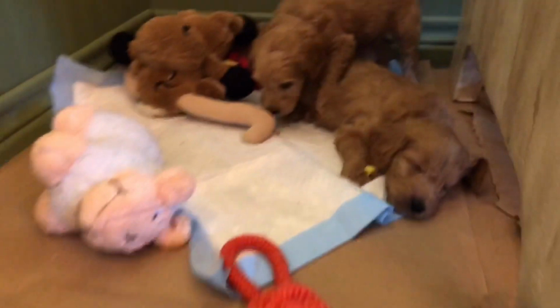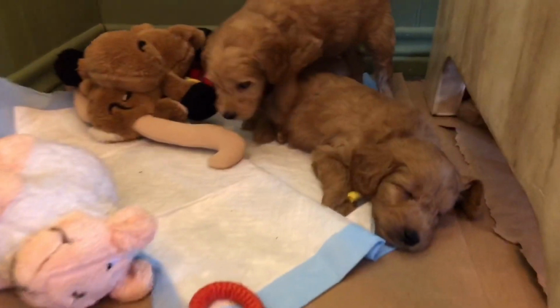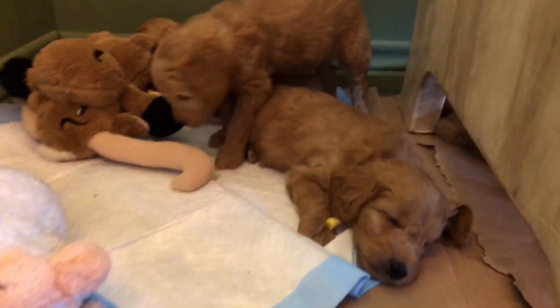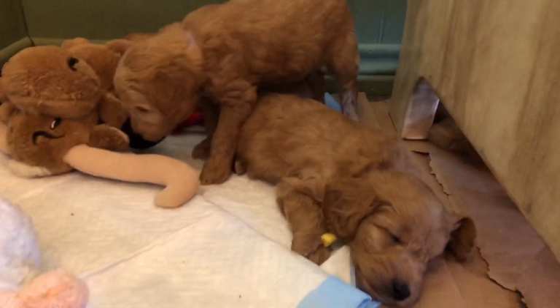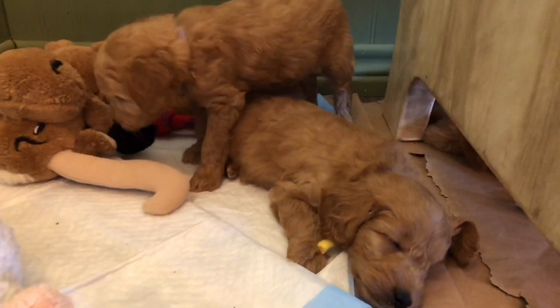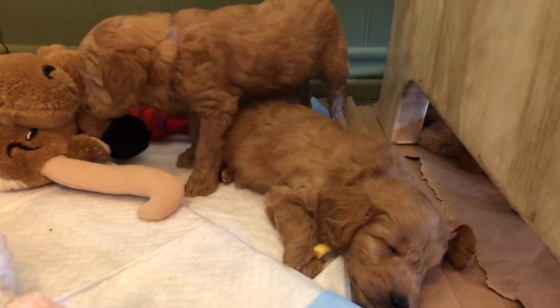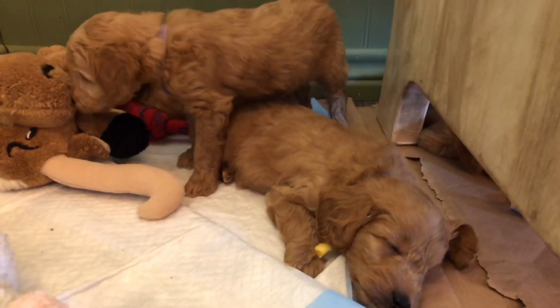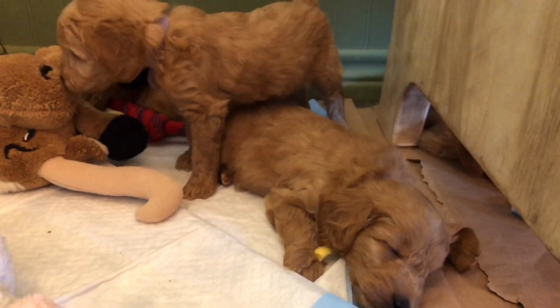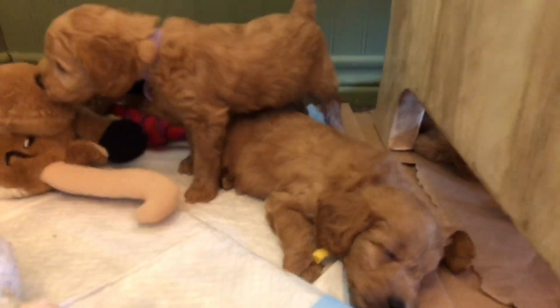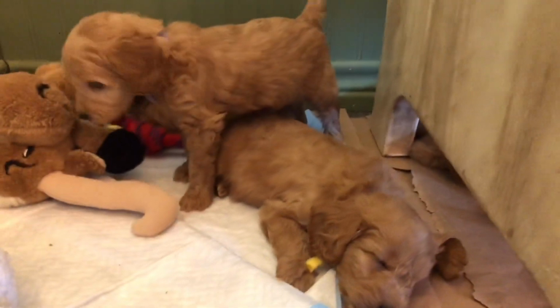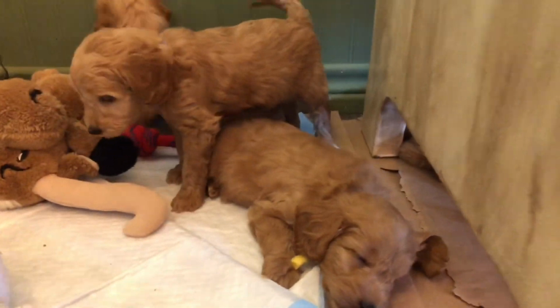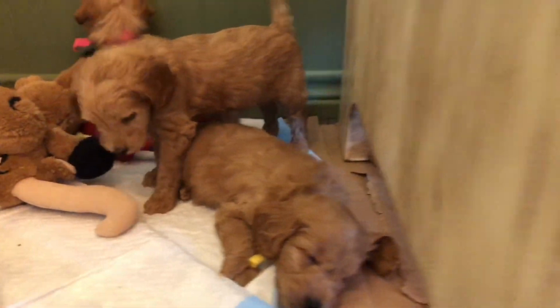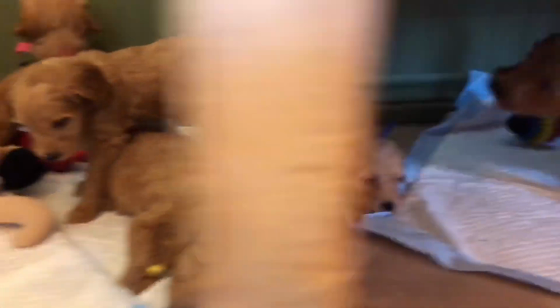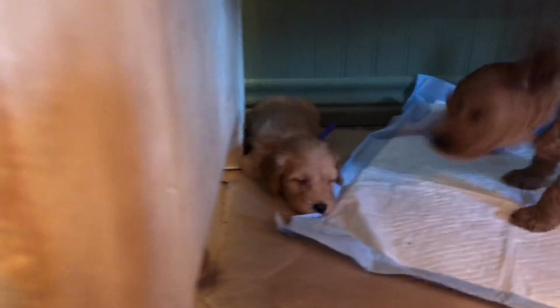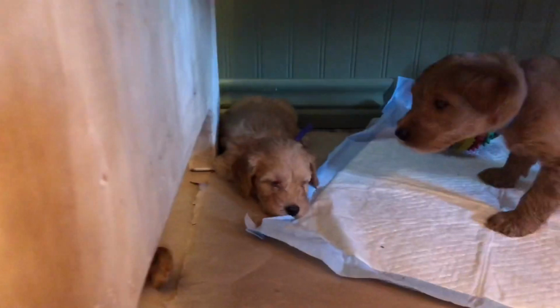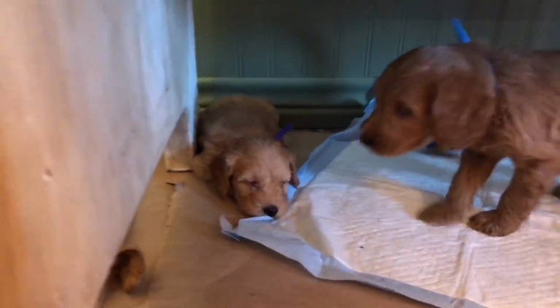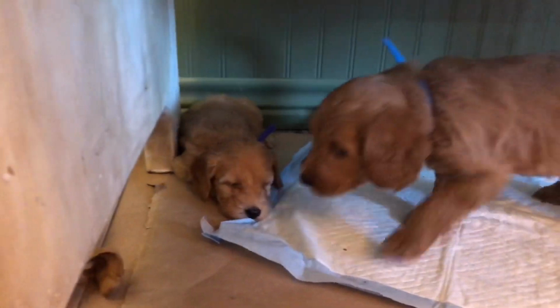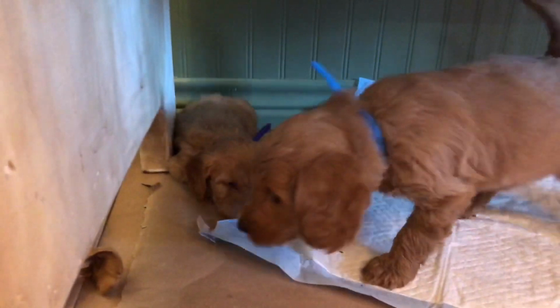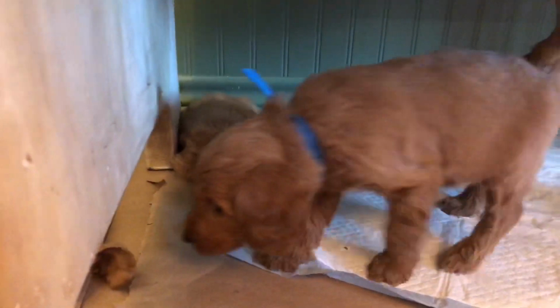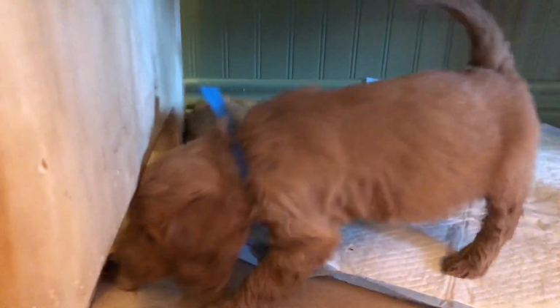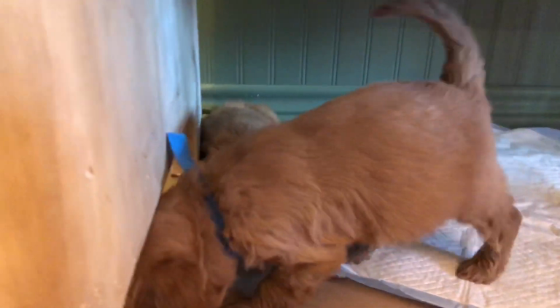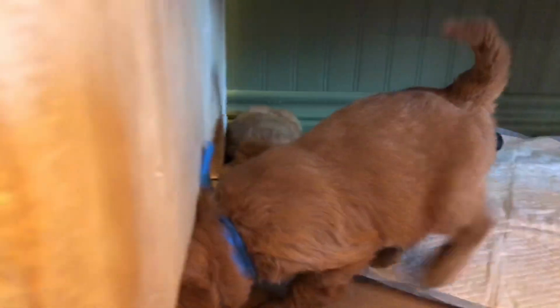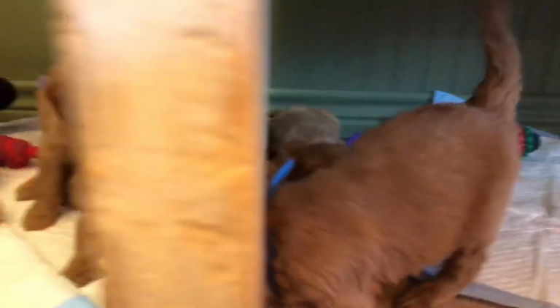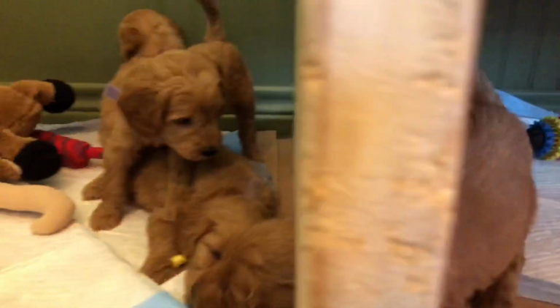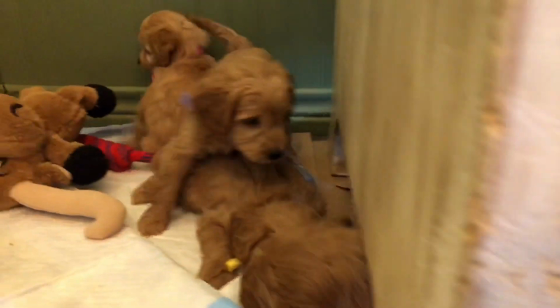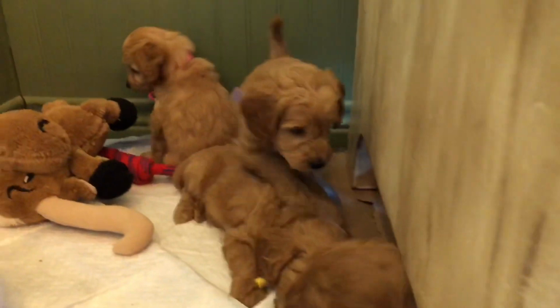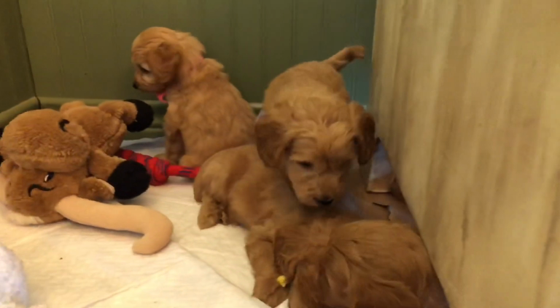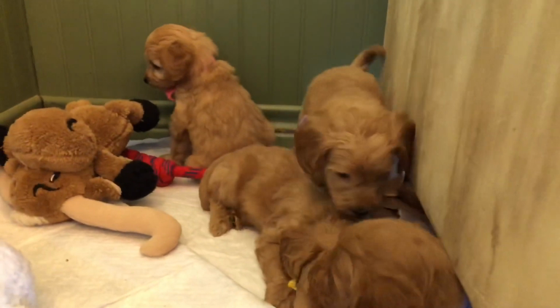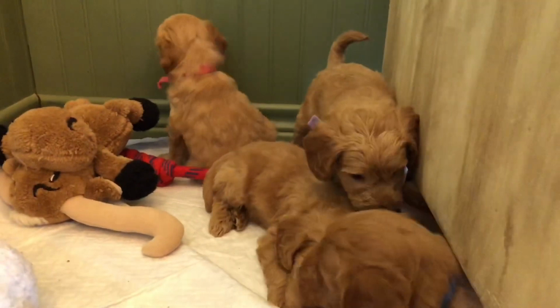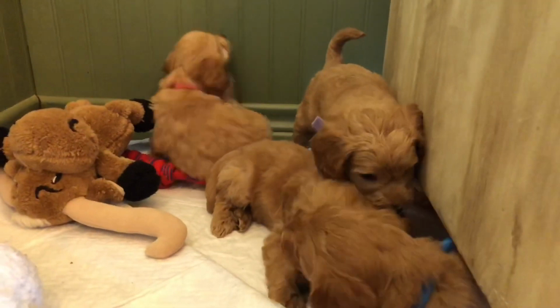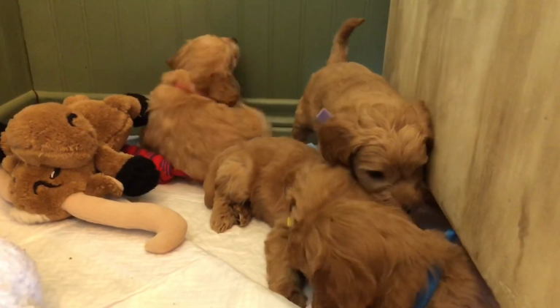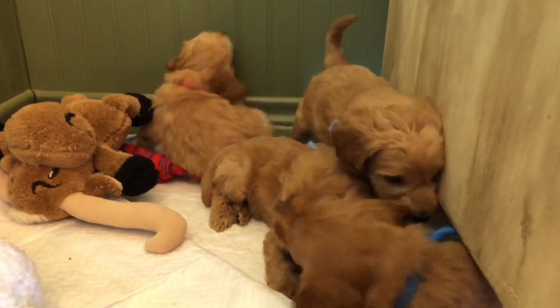All right guys, I'm going to let you just watch them for a minute, and hopefully I can wake them up here for you so they do a little more than just lay here and sleep. We will talk to you next week.